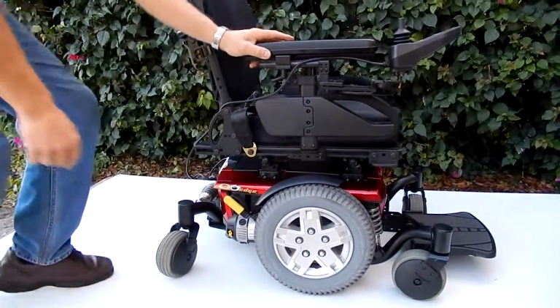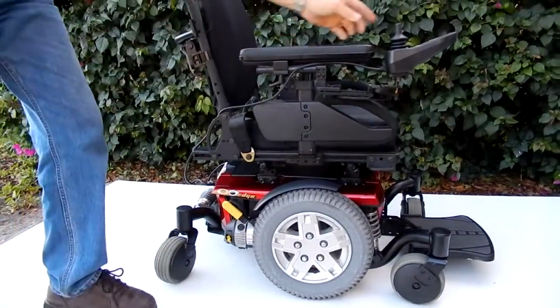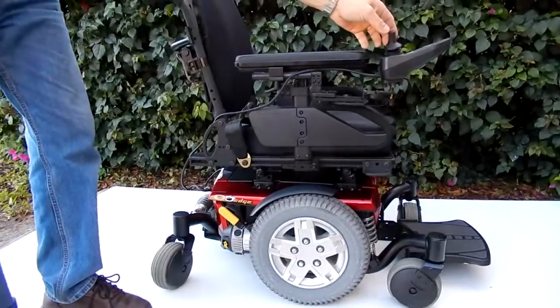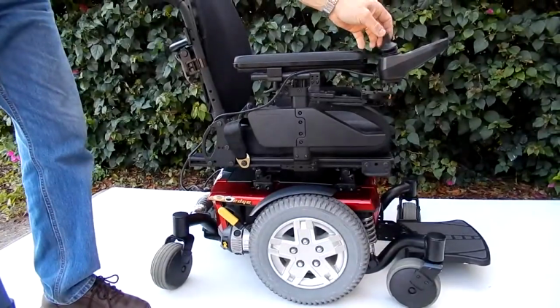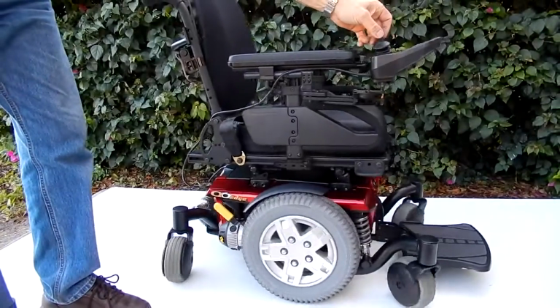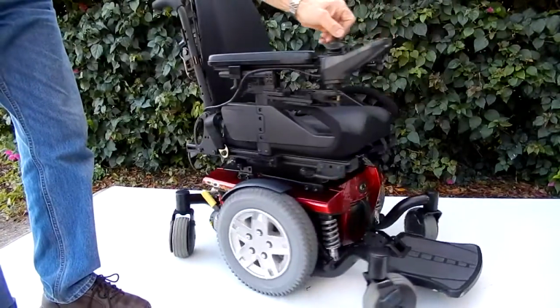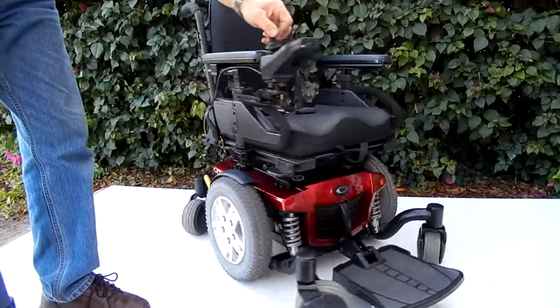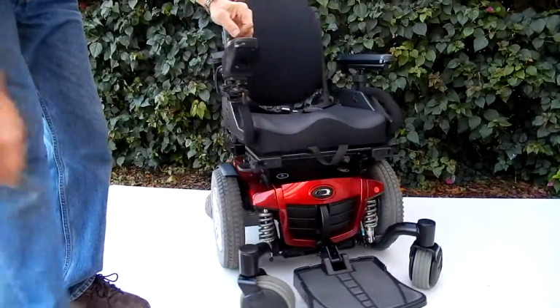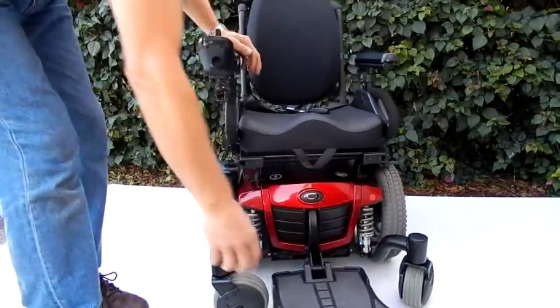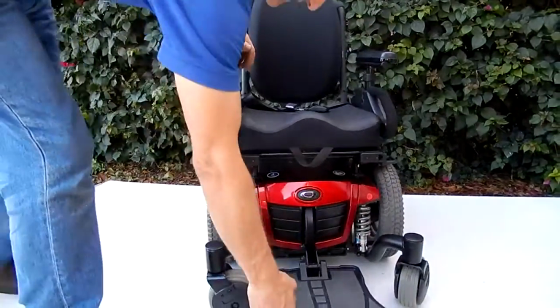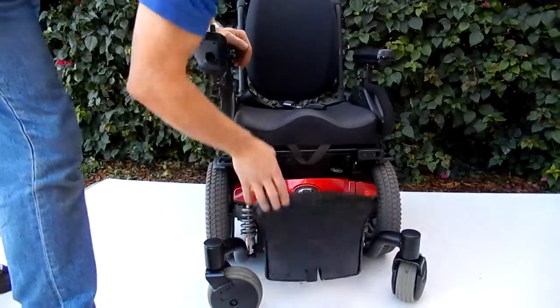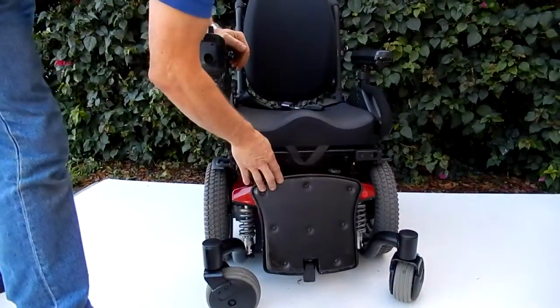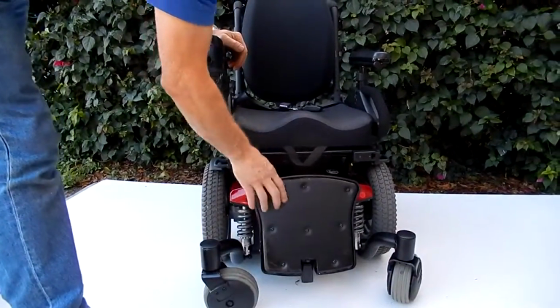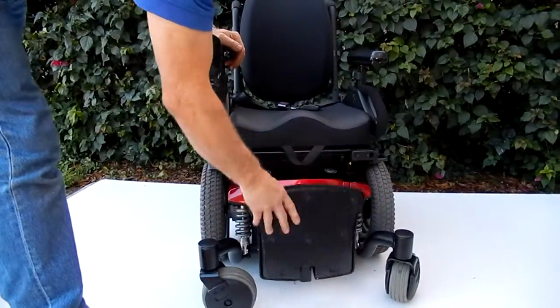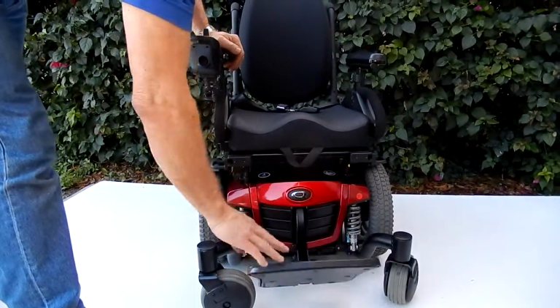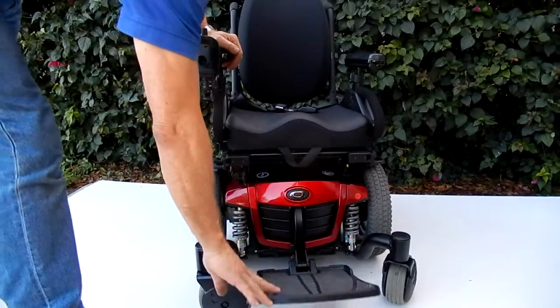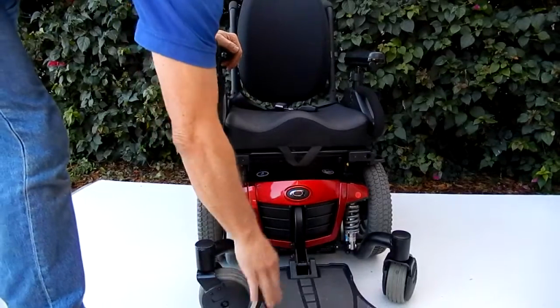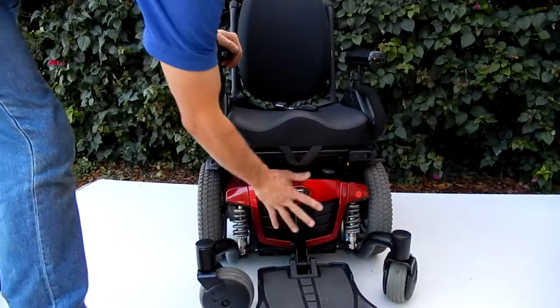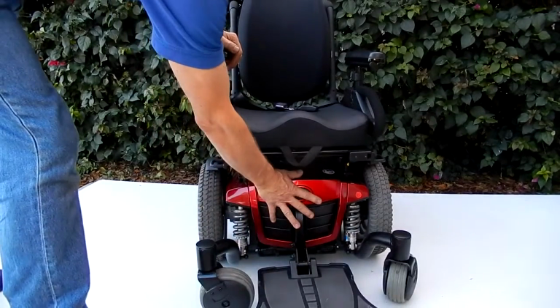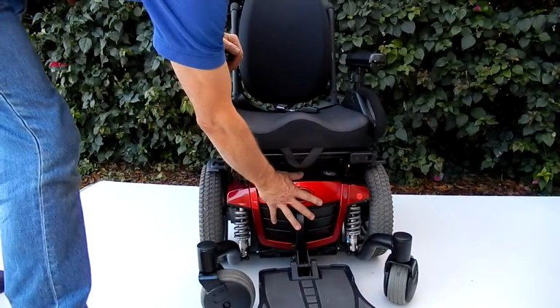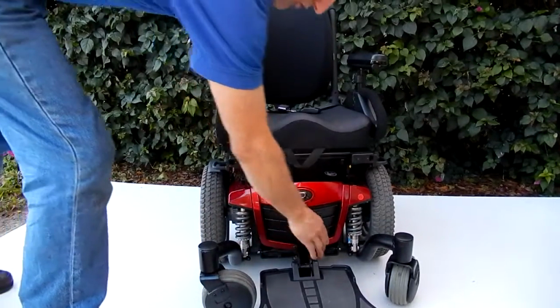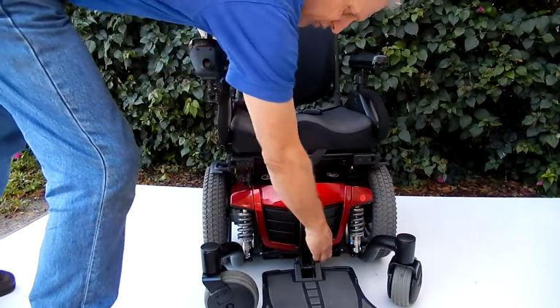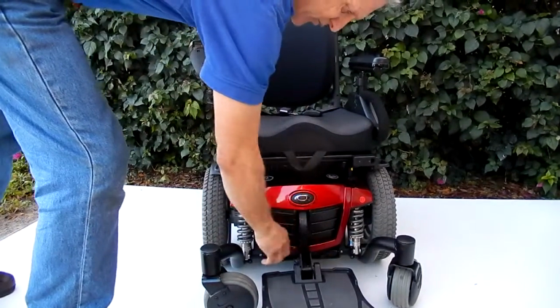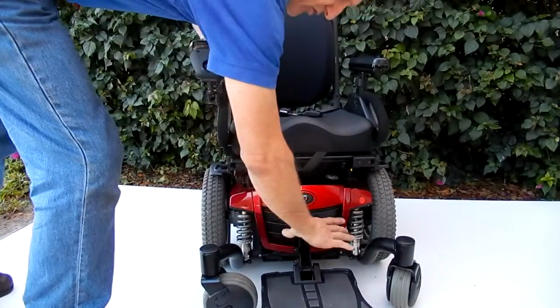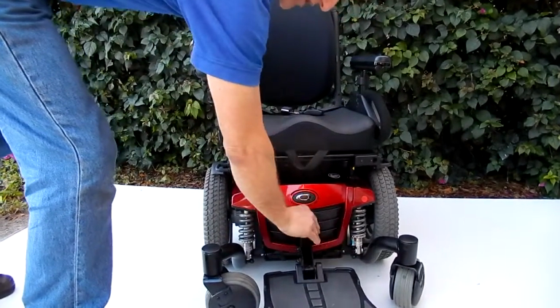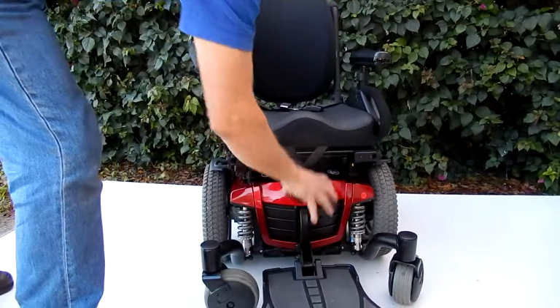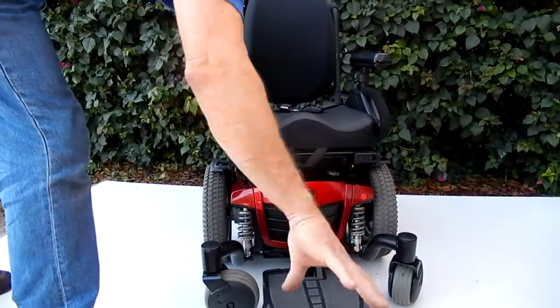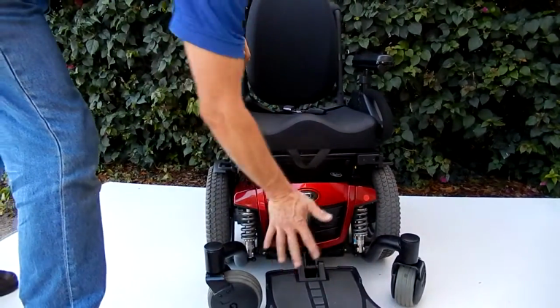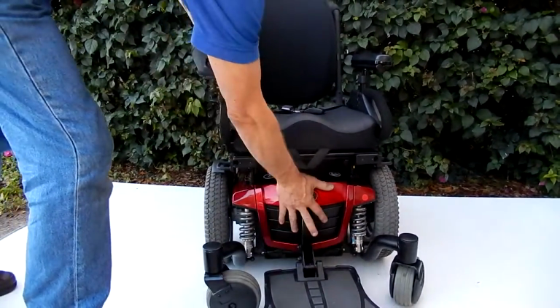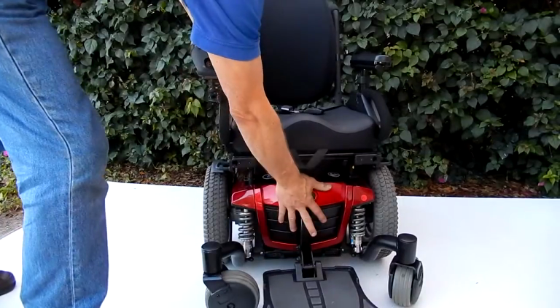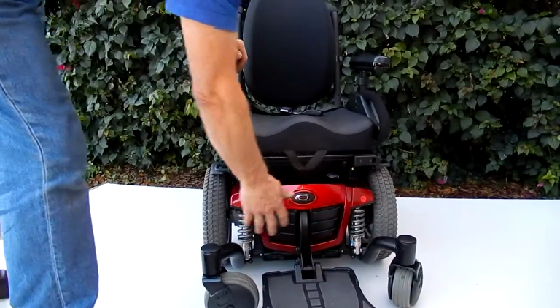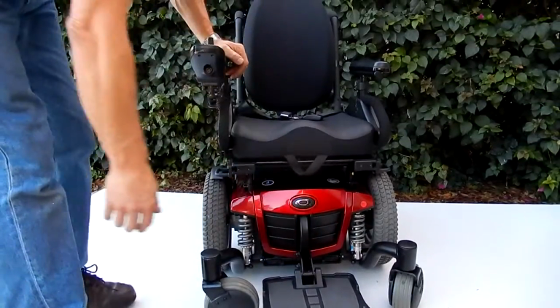This chair also has a flip-up foot plate for easy access. If you need to get to the batteries, the batteries are right here. There's two levers in the front — you squeeze together and pull it out. The batteries come out from the front.